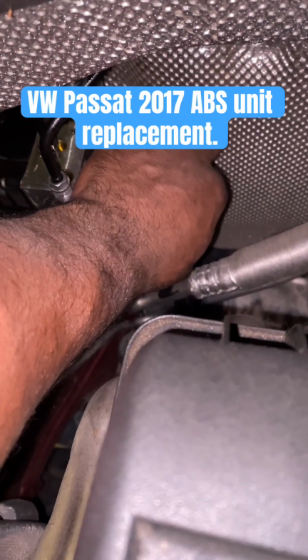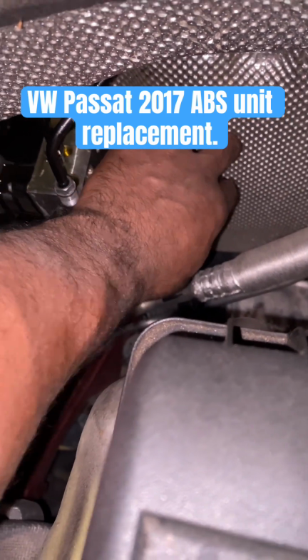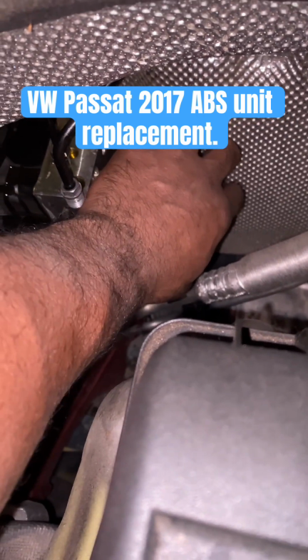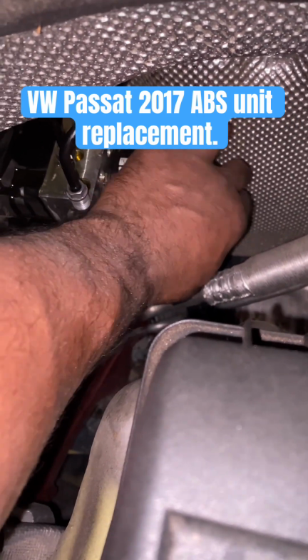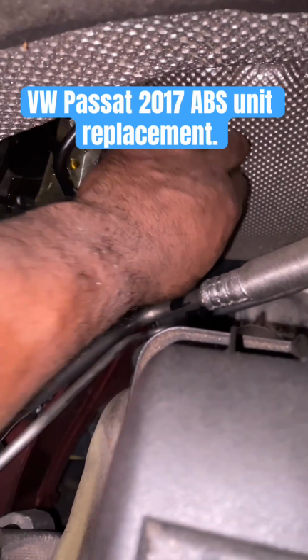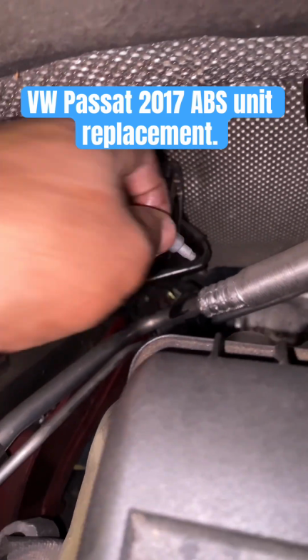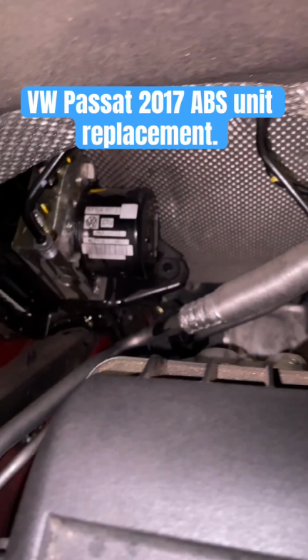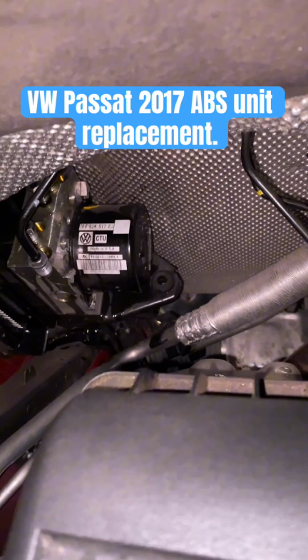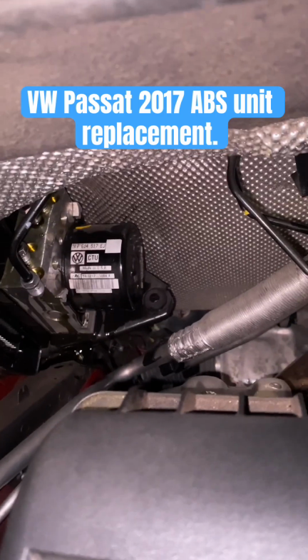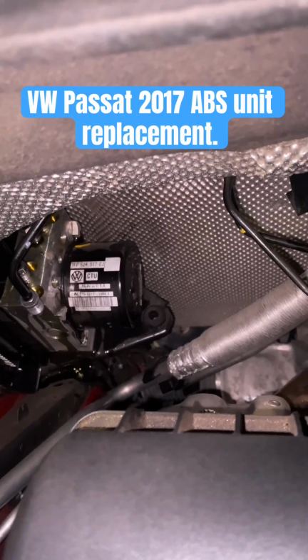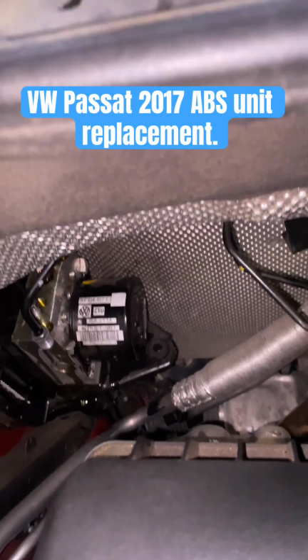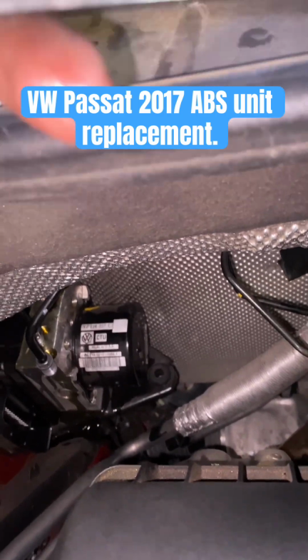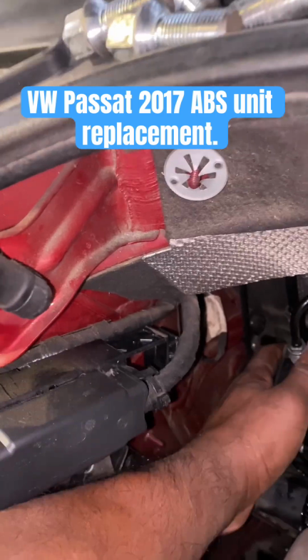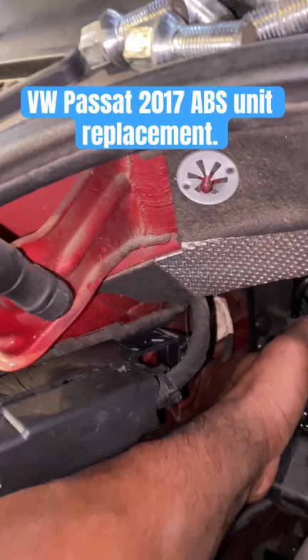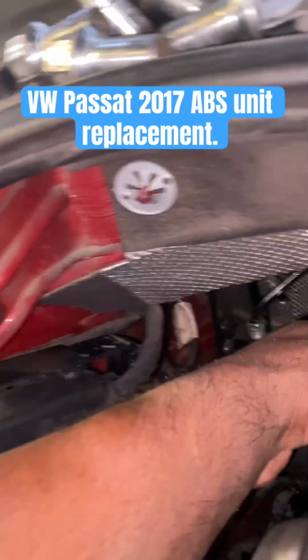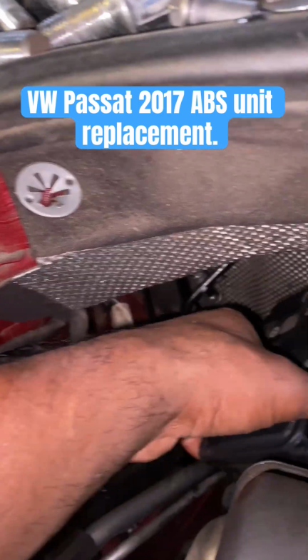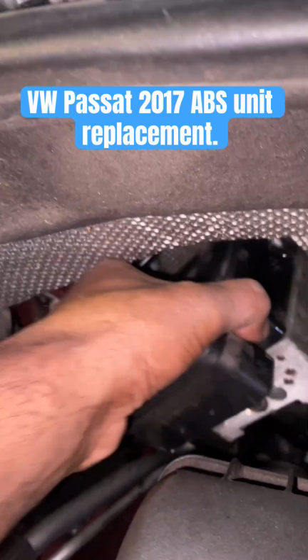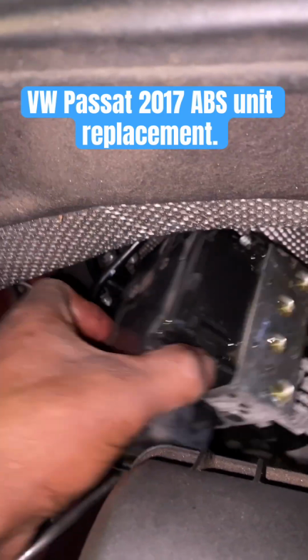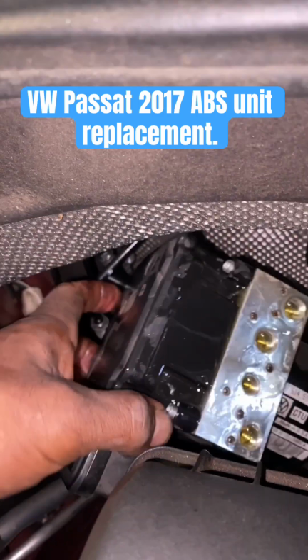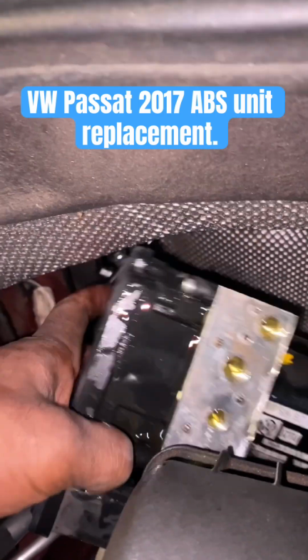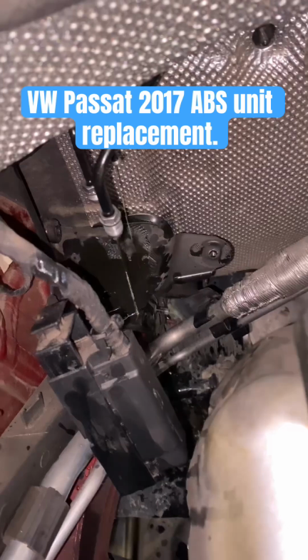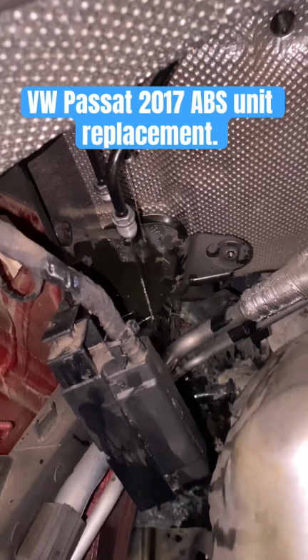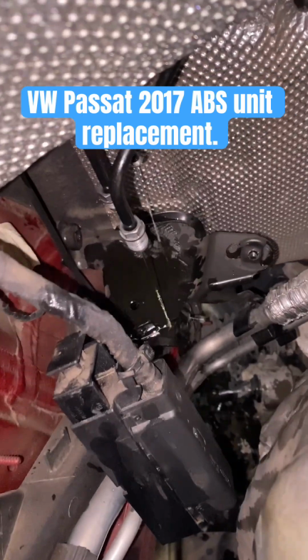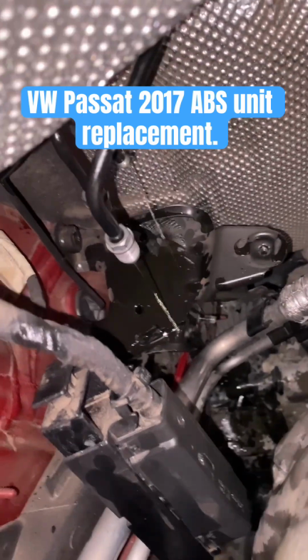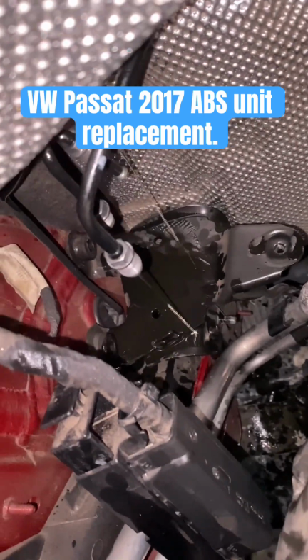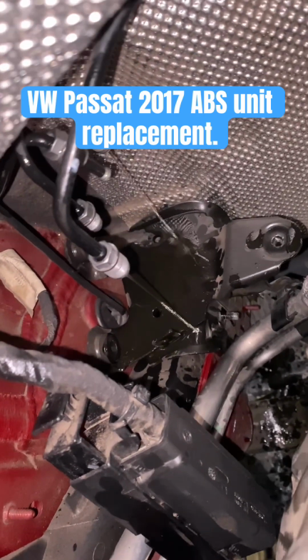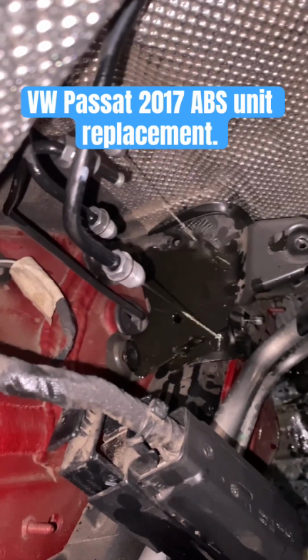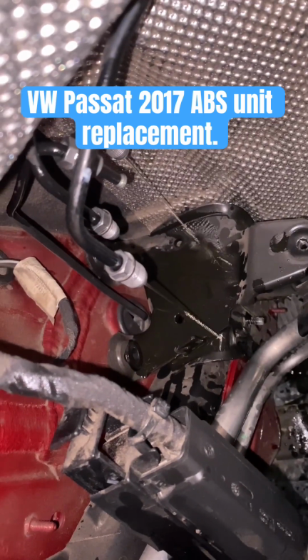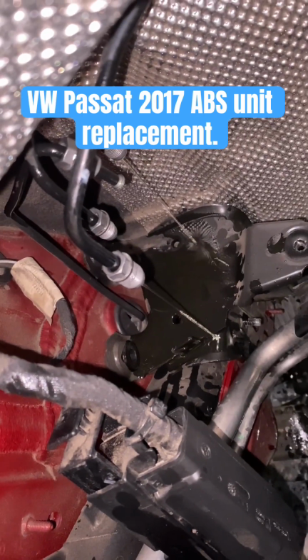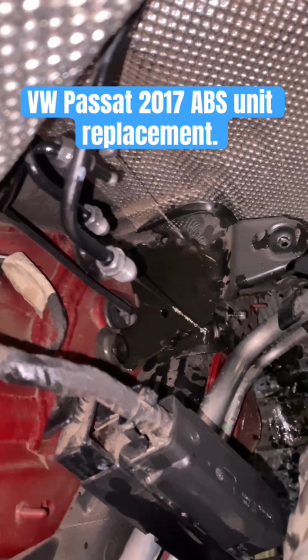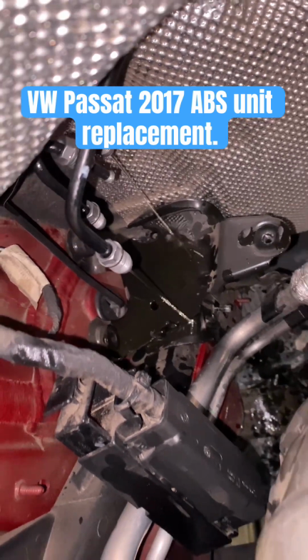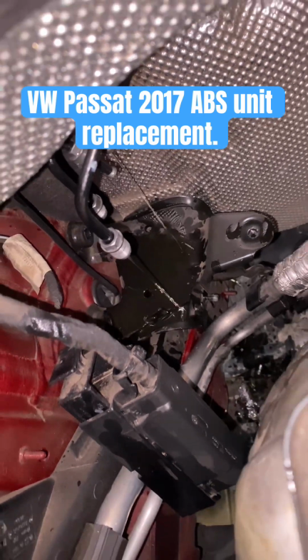Now let's go ahead and remove the 10 millimeter bolt there, and that will get you access to remove the whole unit. It's time to bring the whole unit up - look how much fluid is leaking out of the lines. That's why I like to collect it.